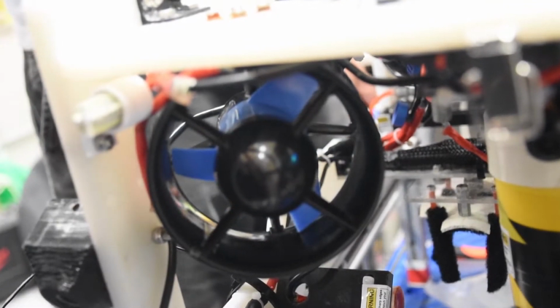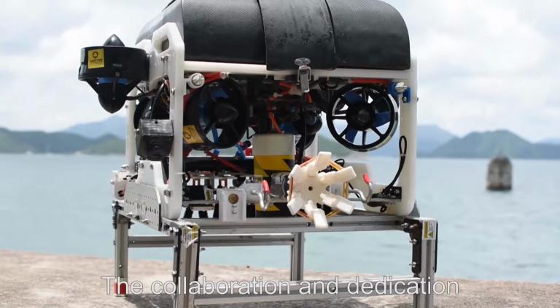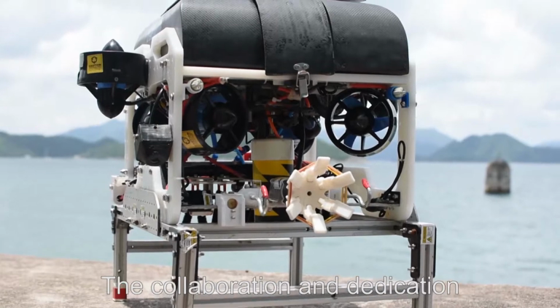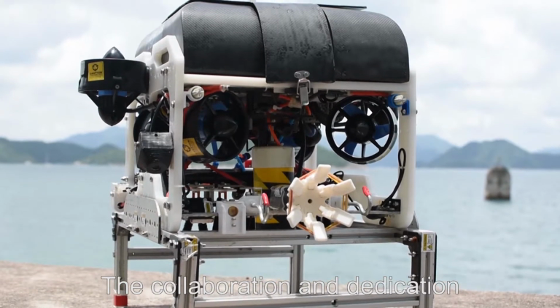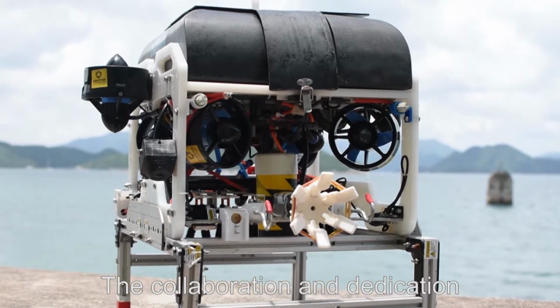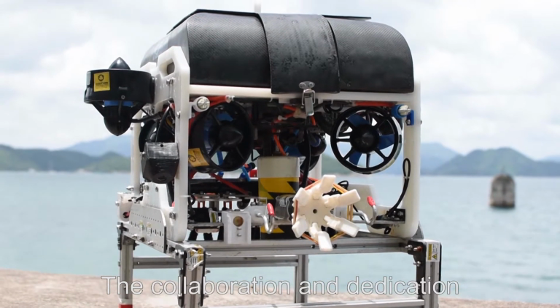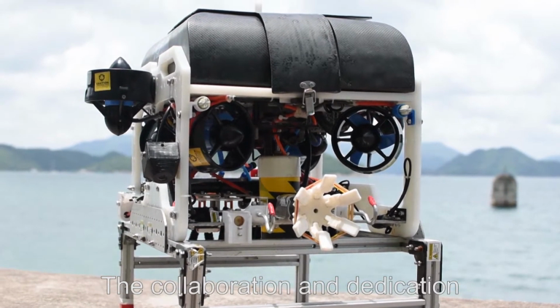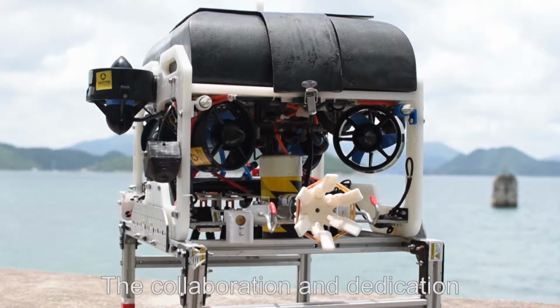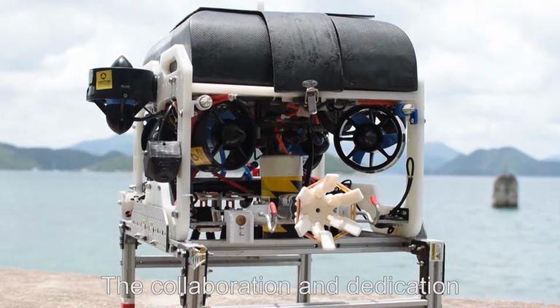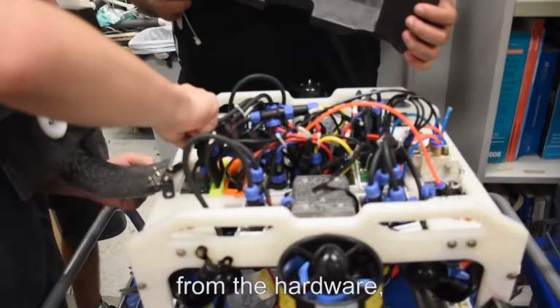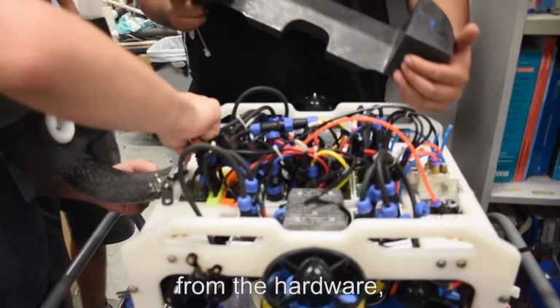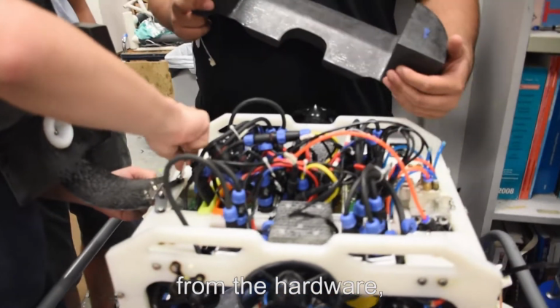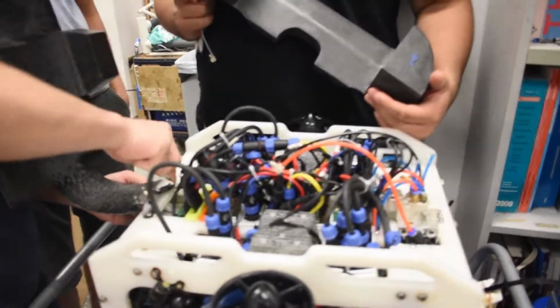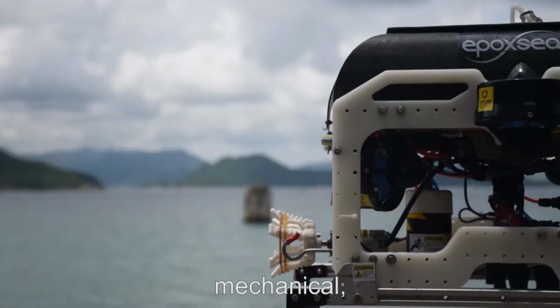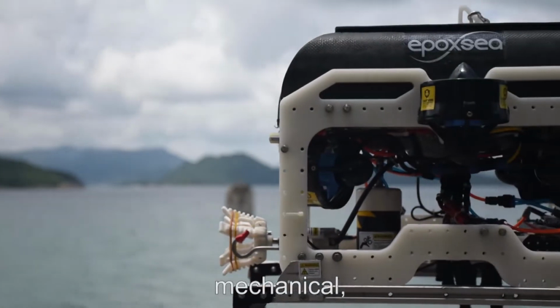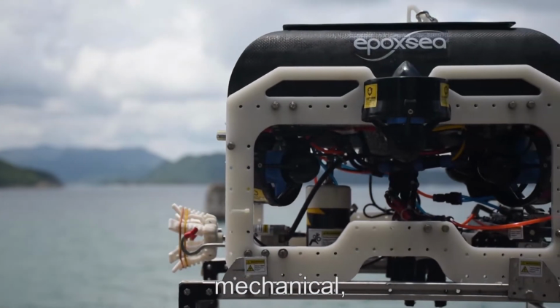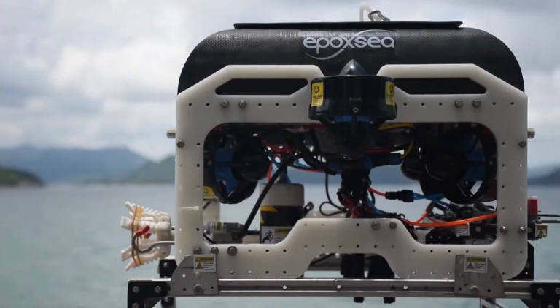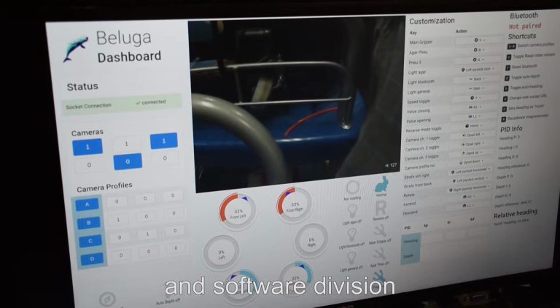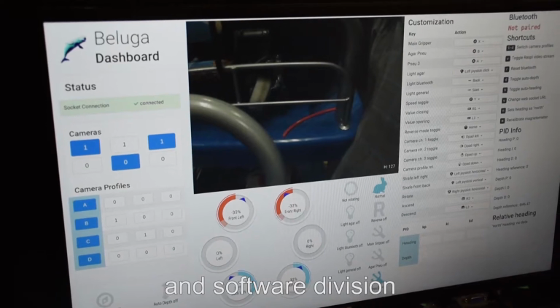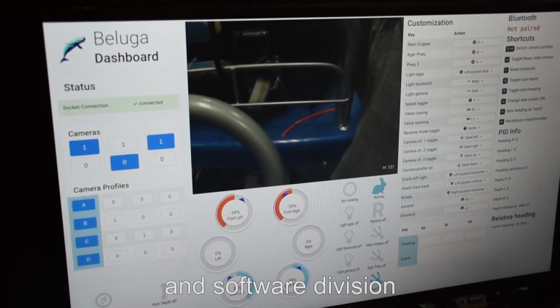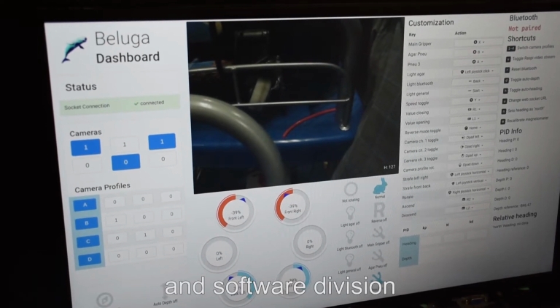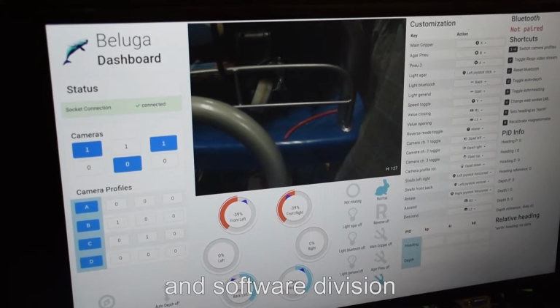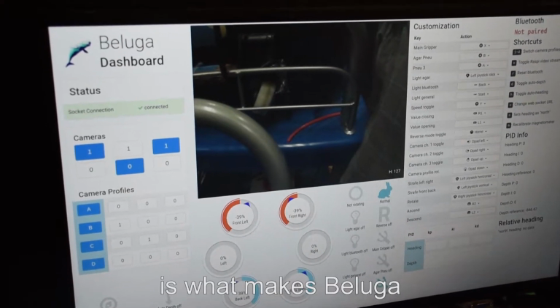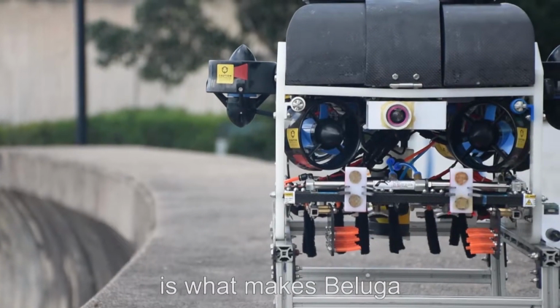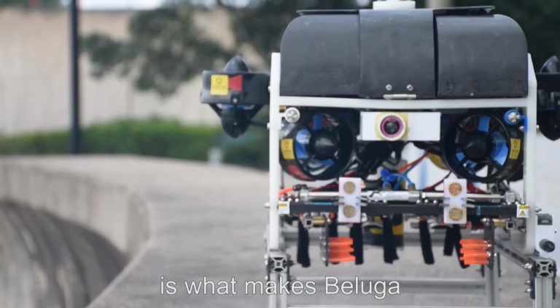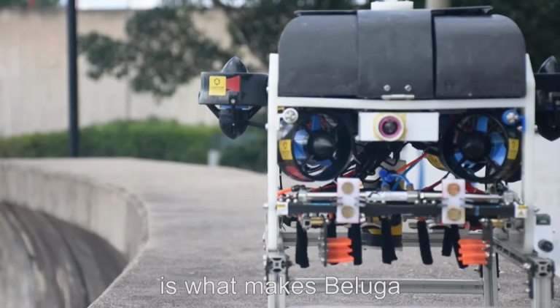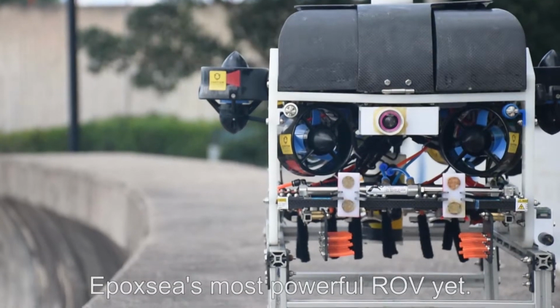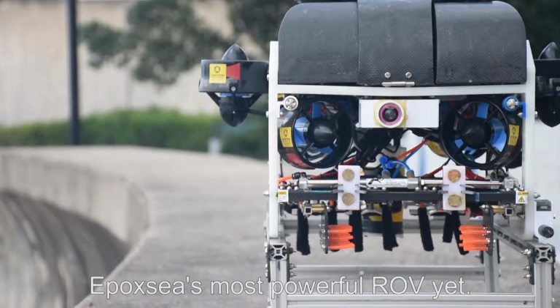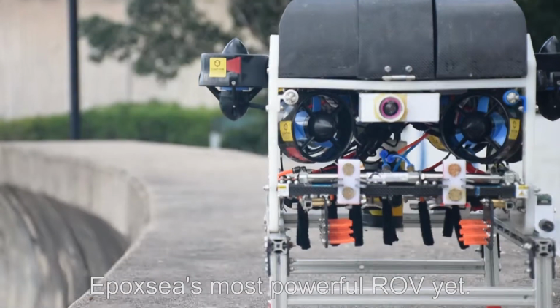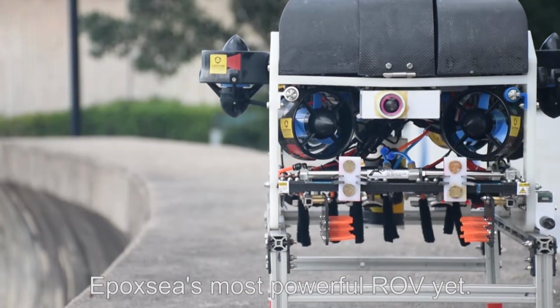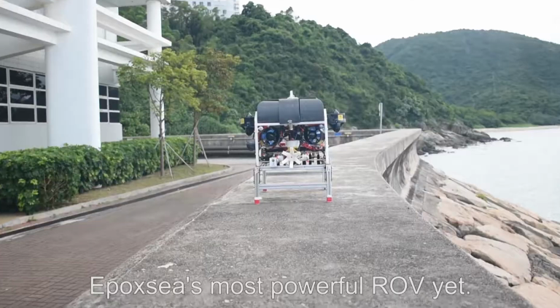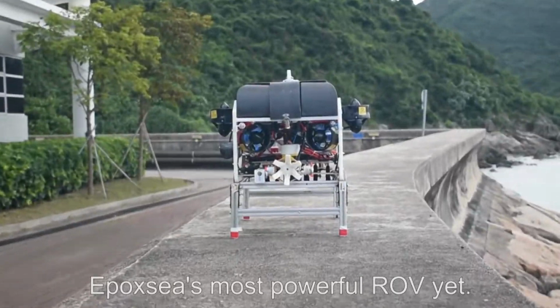The collaboration and dedication from the hardware, mechanical, and software division is what makes Beluga Epoxy's most powerful ROV yet.